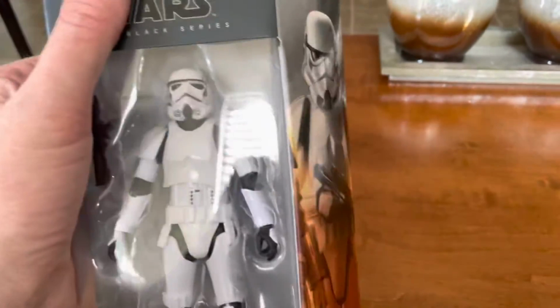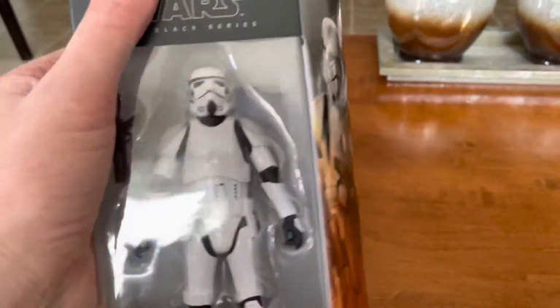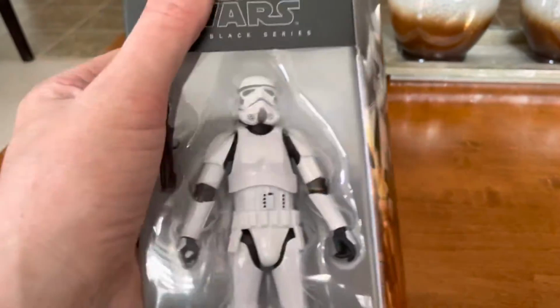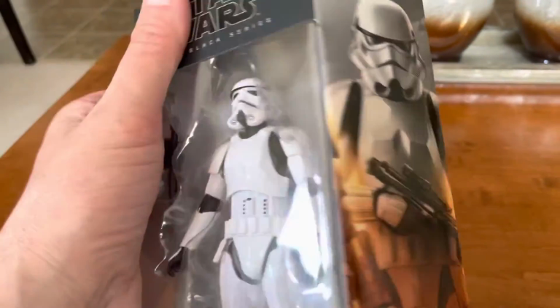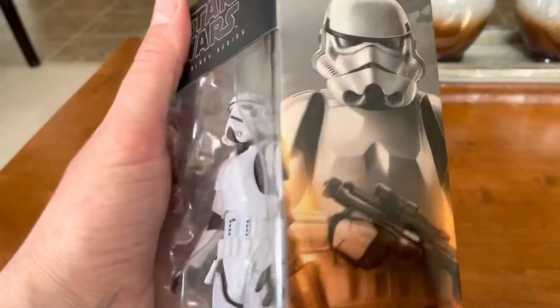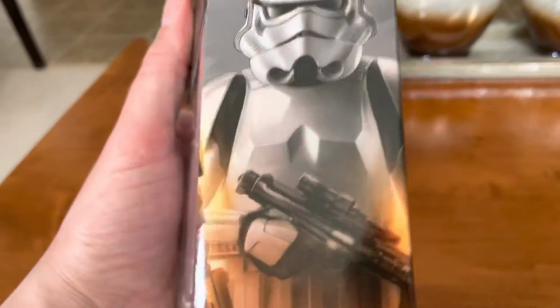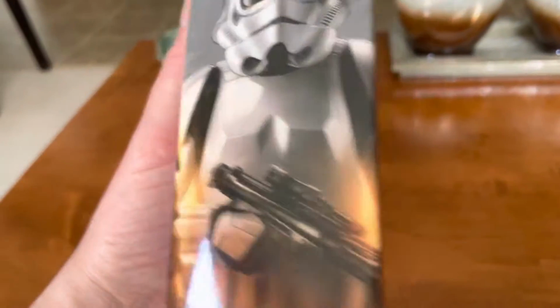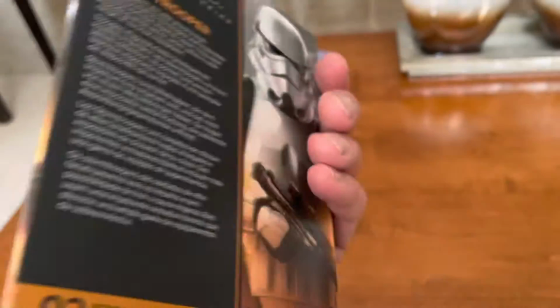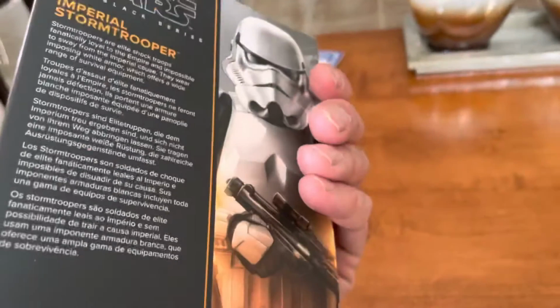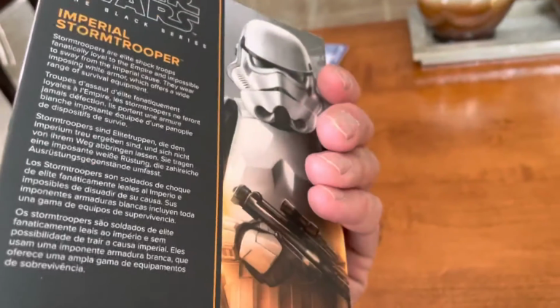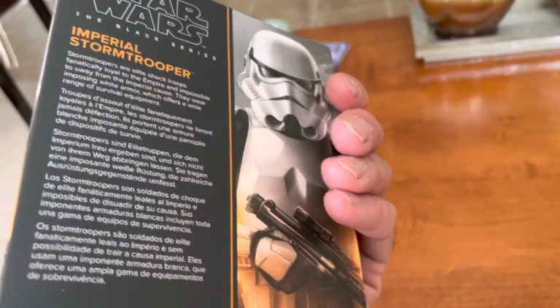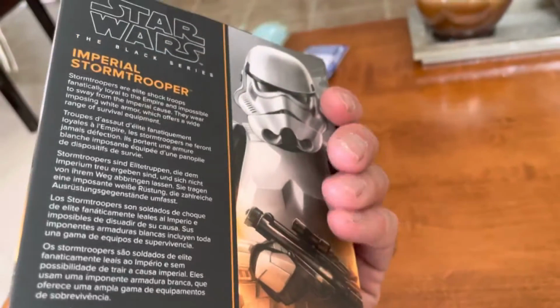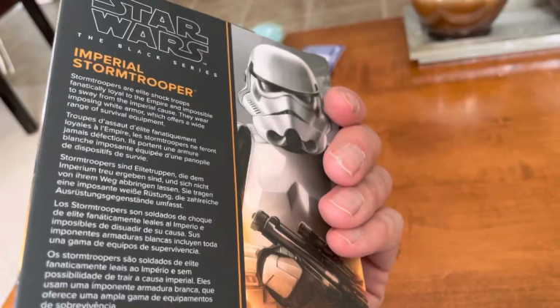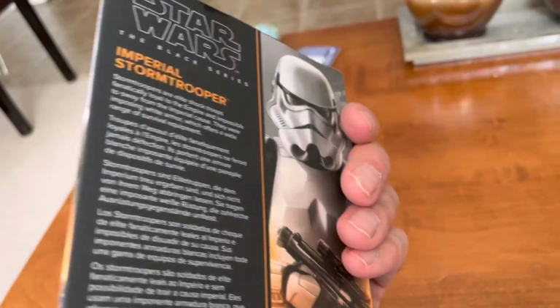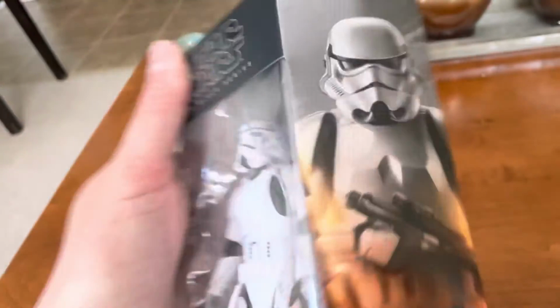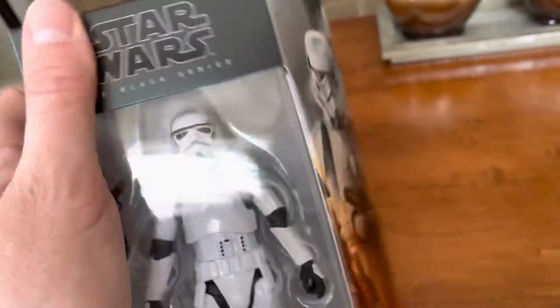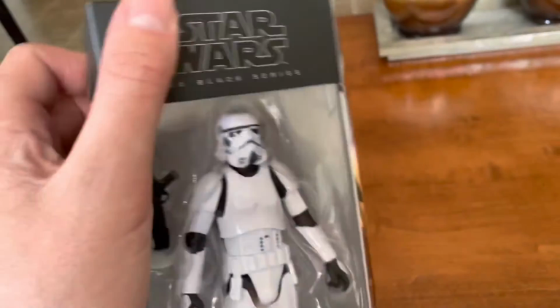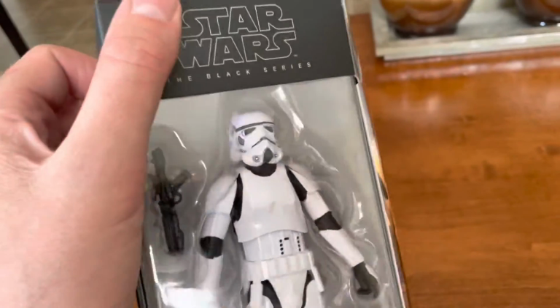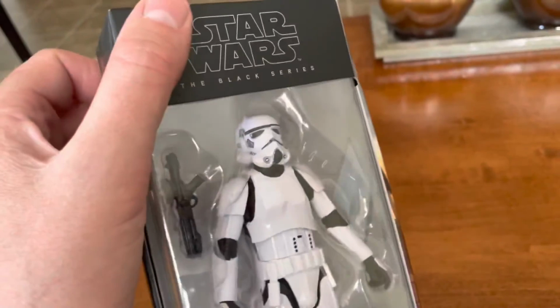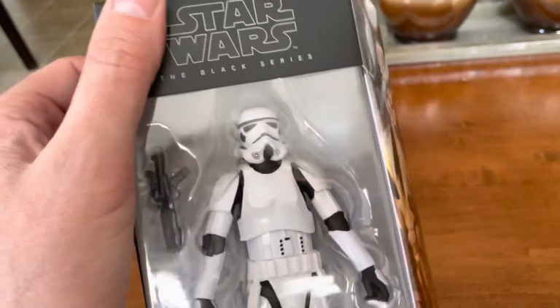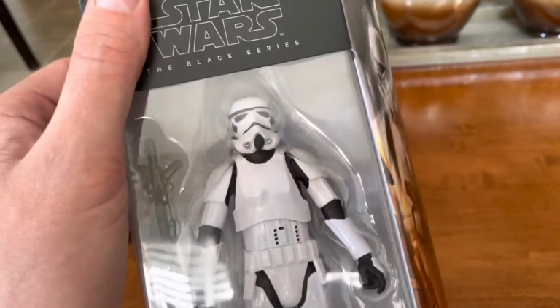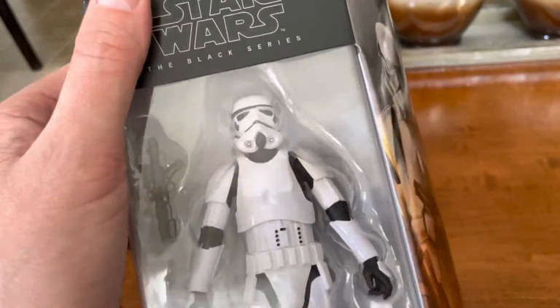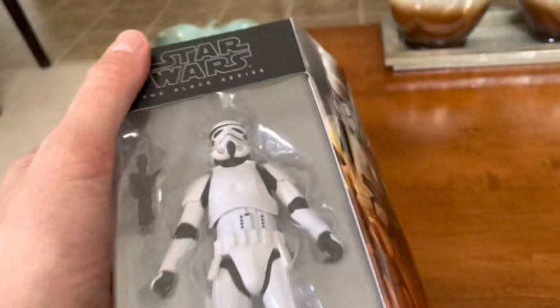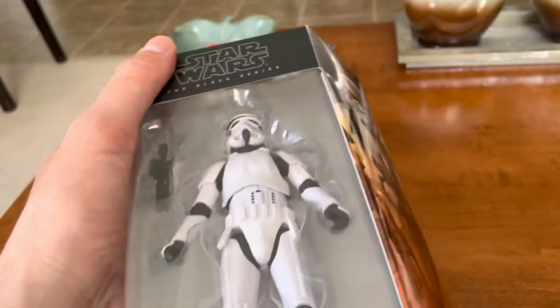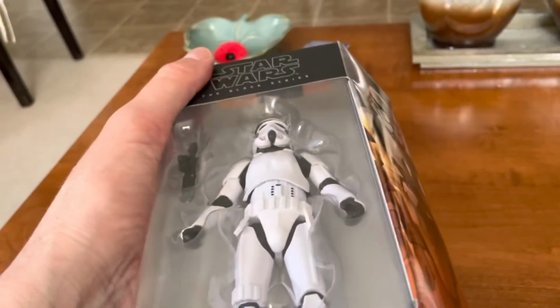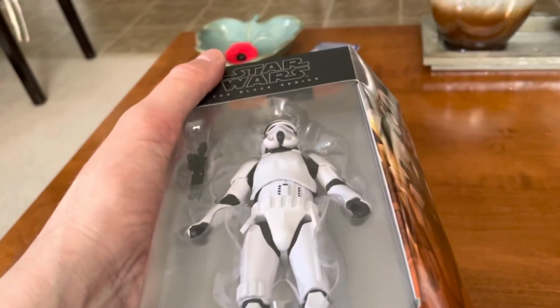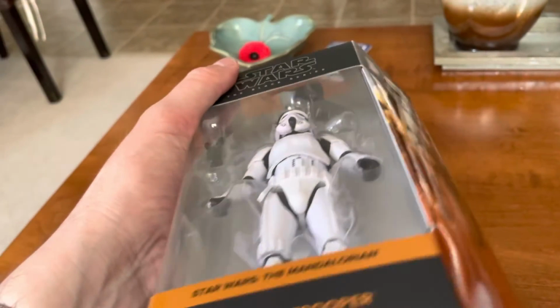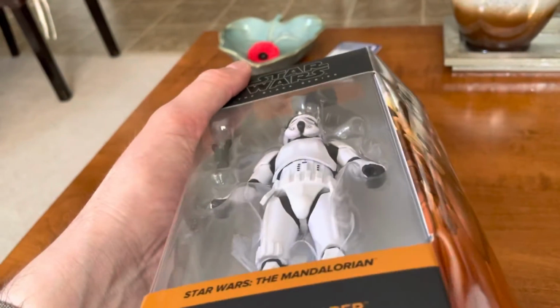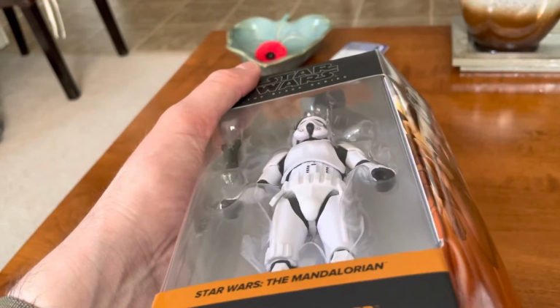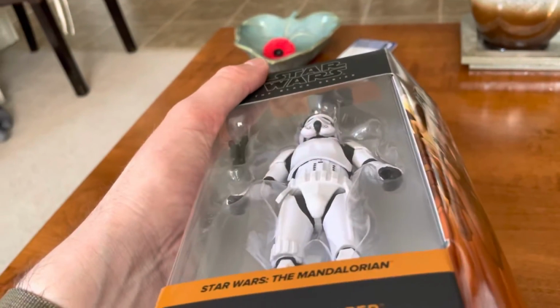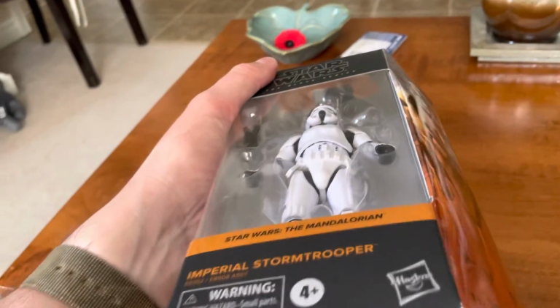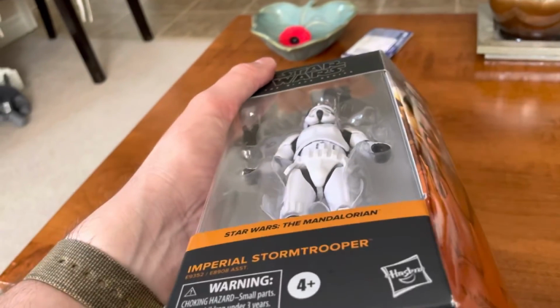Eventually I'll be upping the quality — it's still on the list. I'm probably a good six months behind schedule. But that is an awesome Stormtrooper.